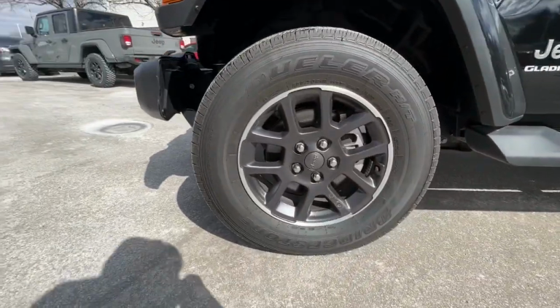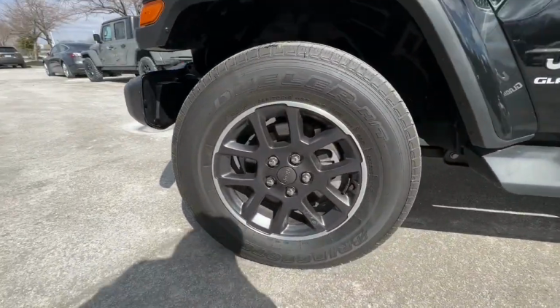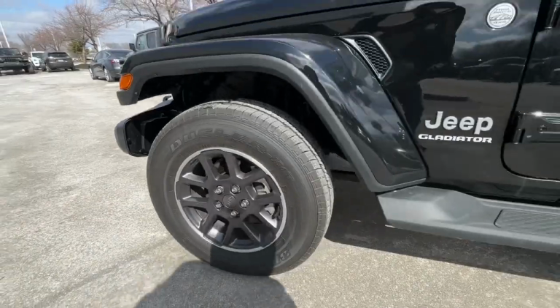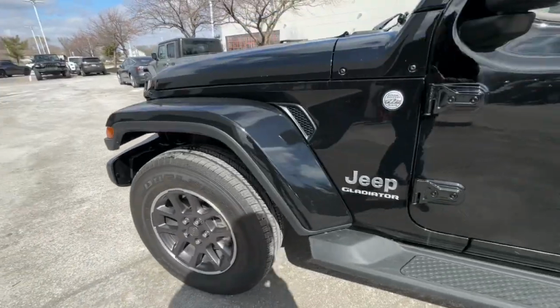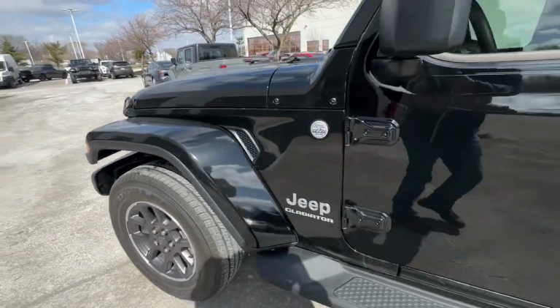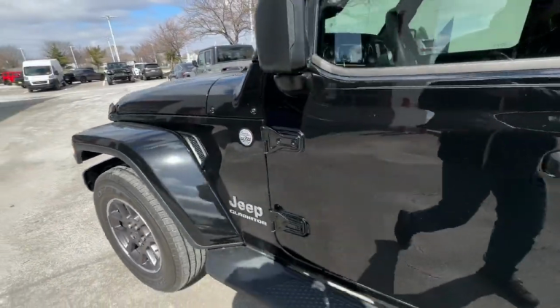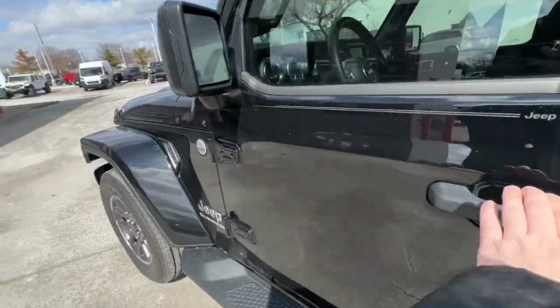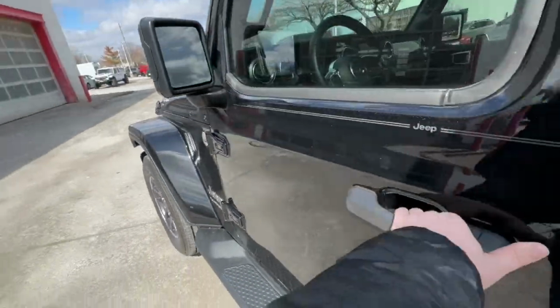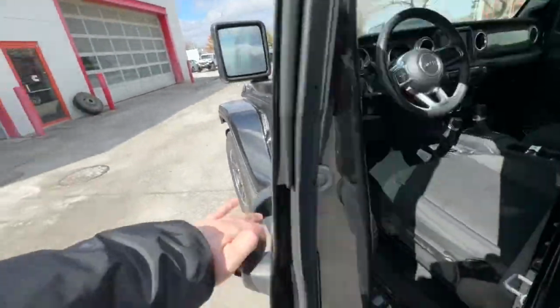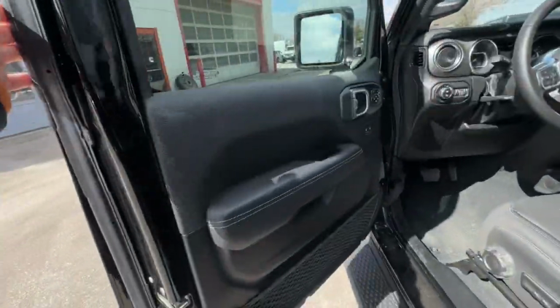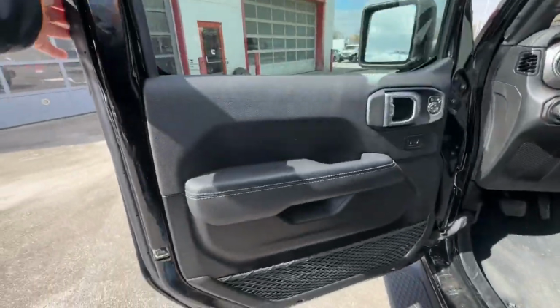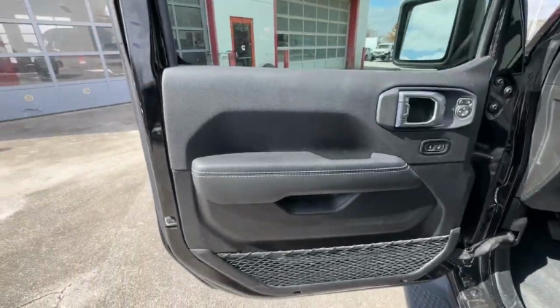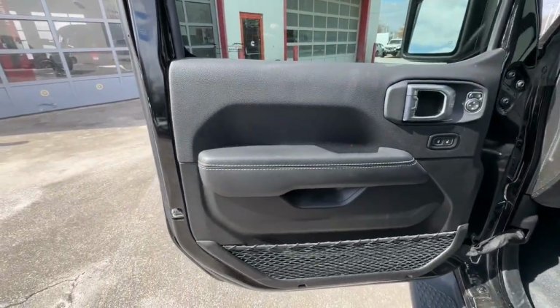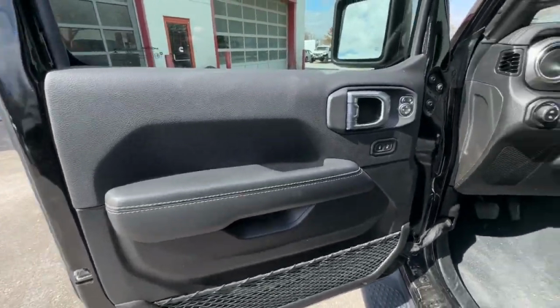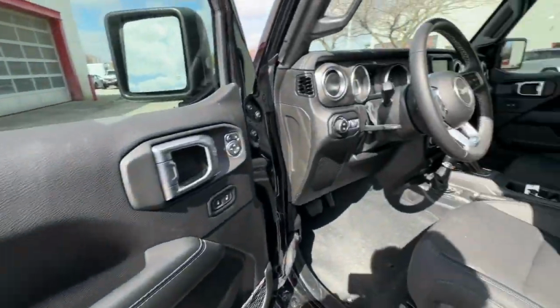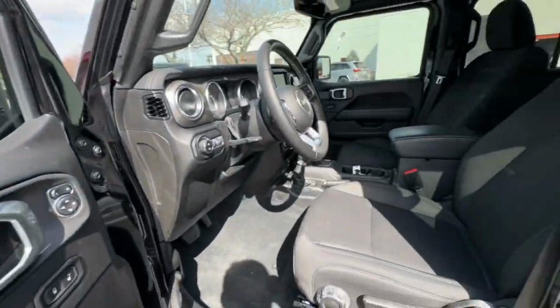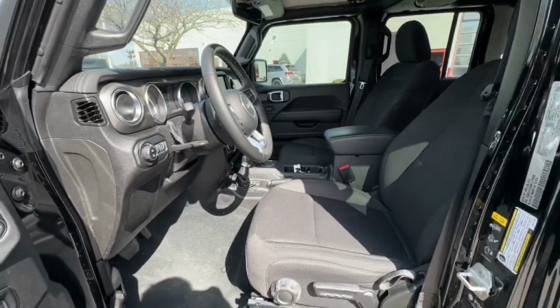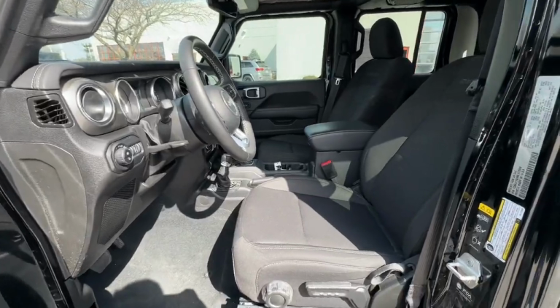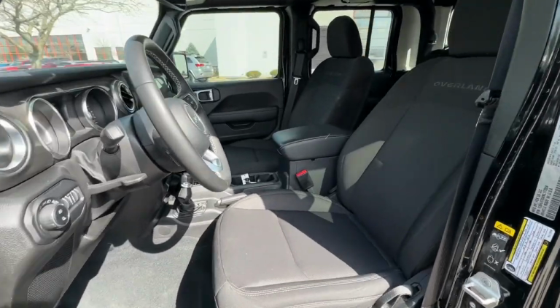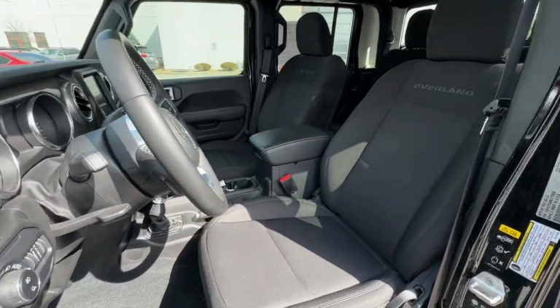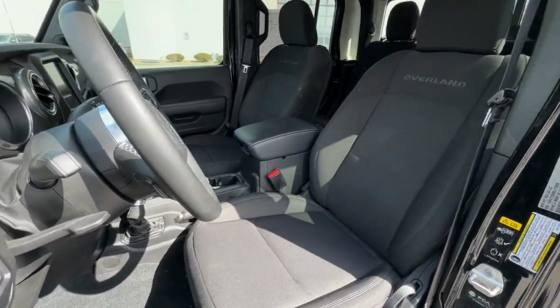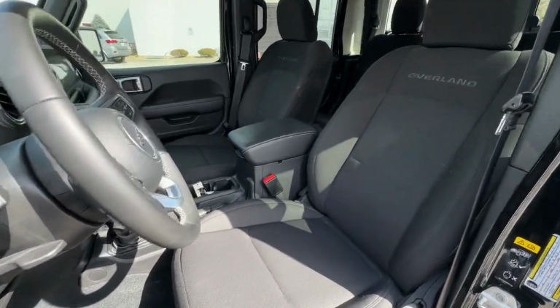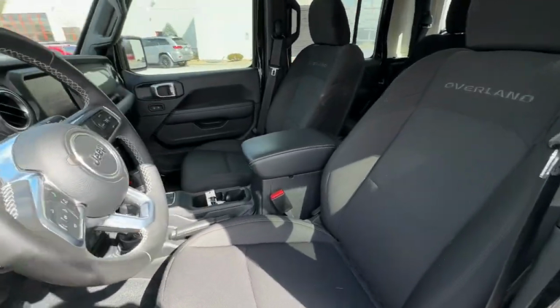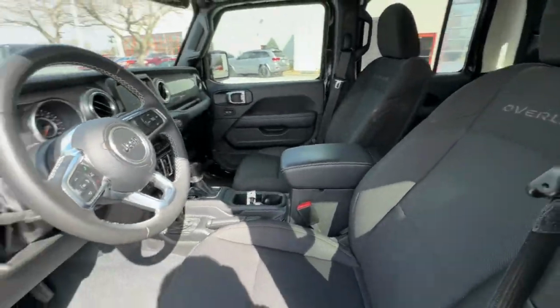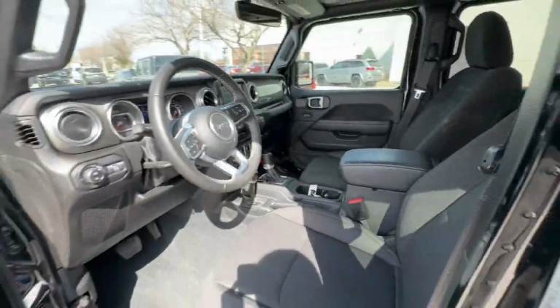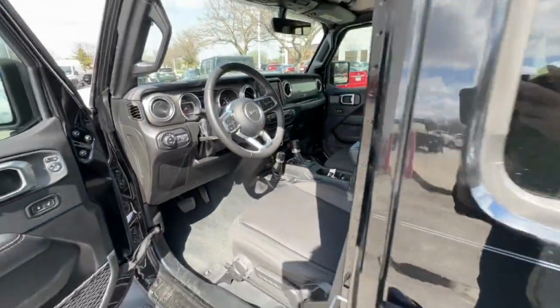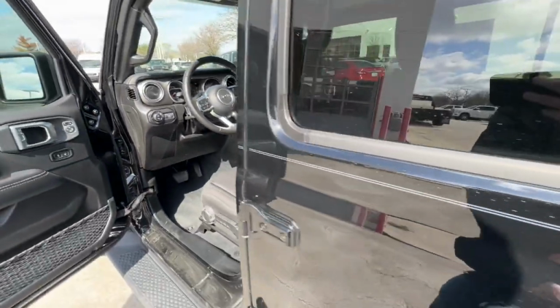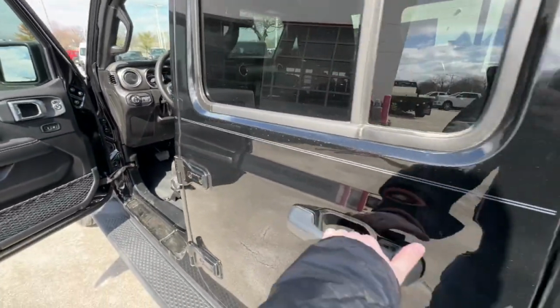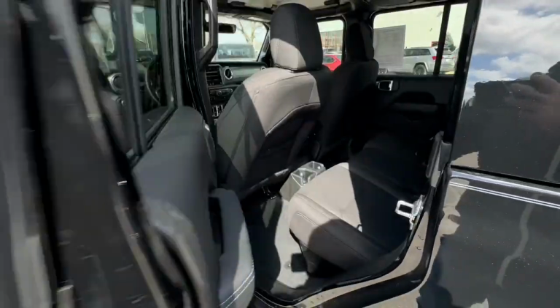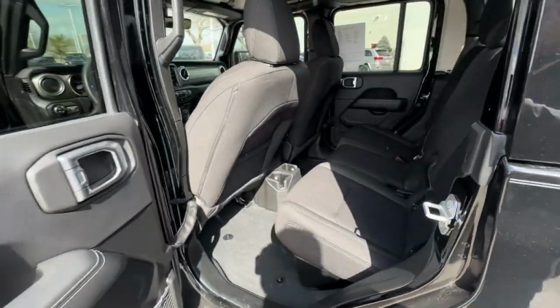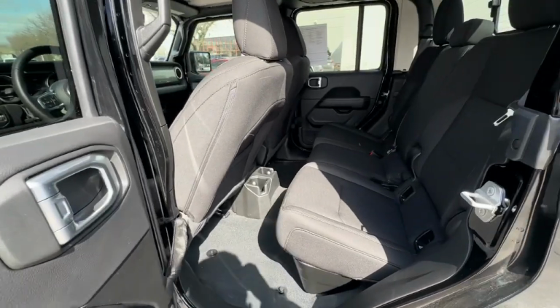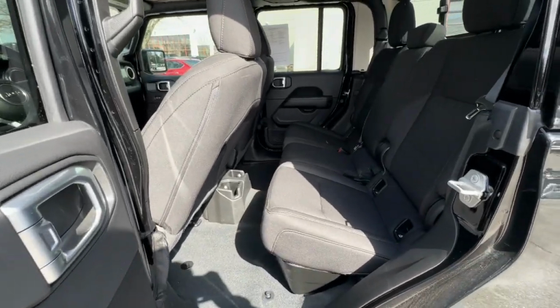These are just some of the great options this vehicle comes with: Apple CarPlay and/or Android Auto, navigation system, keyless entry, fog lamps, heated mirrors, and satellite radio.